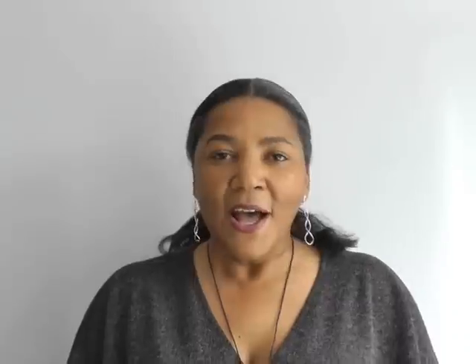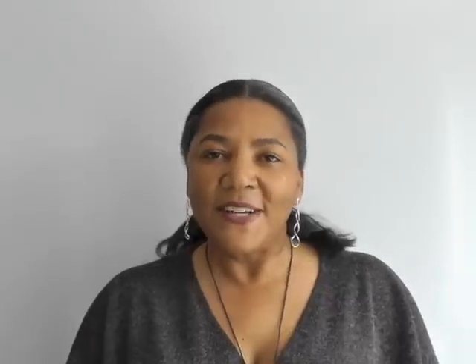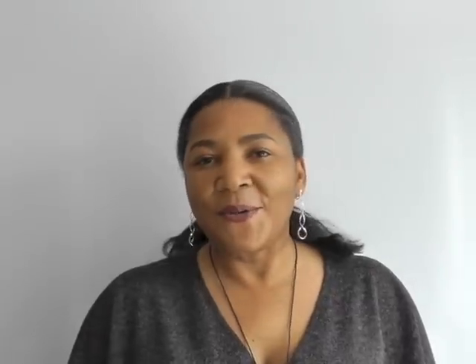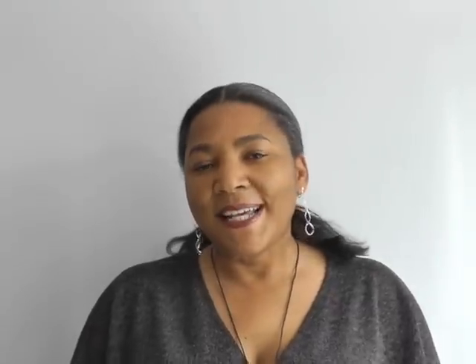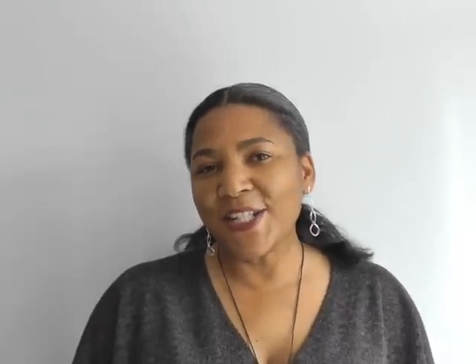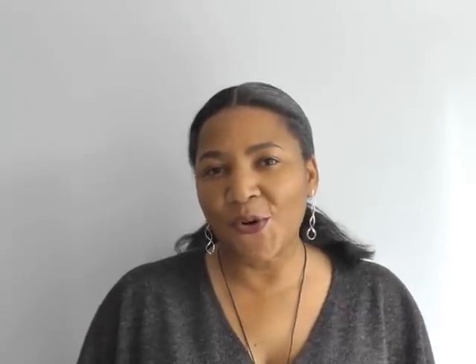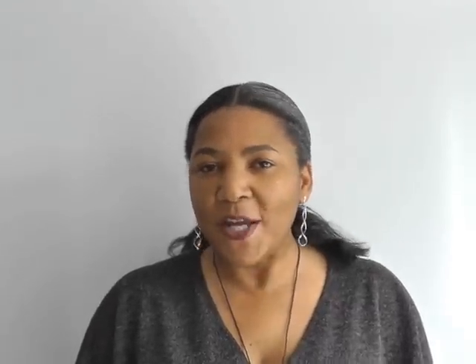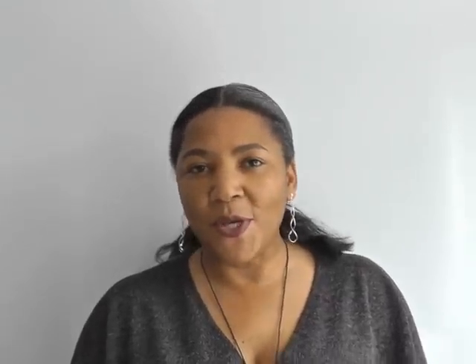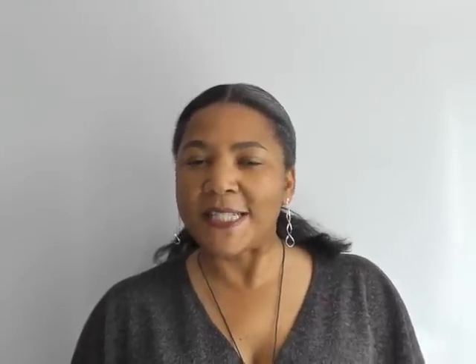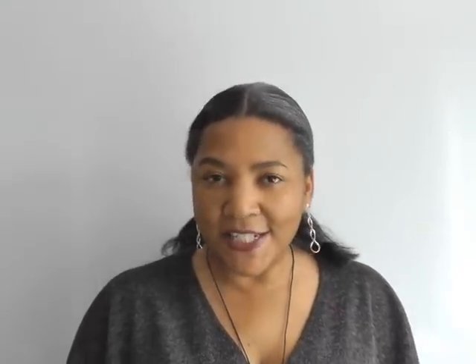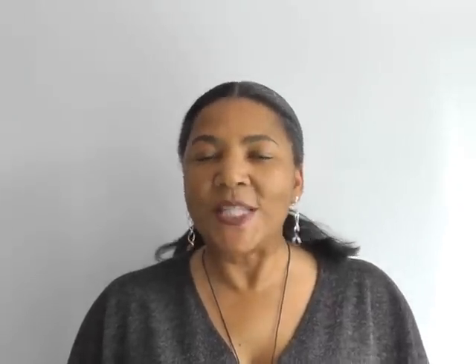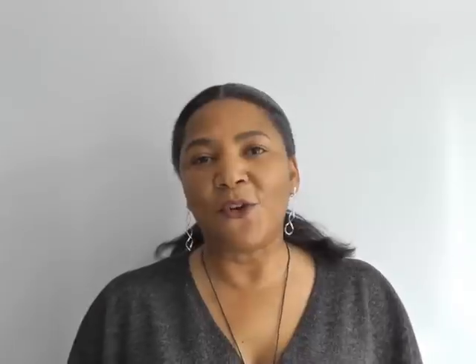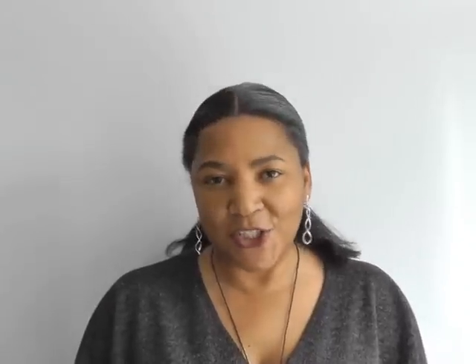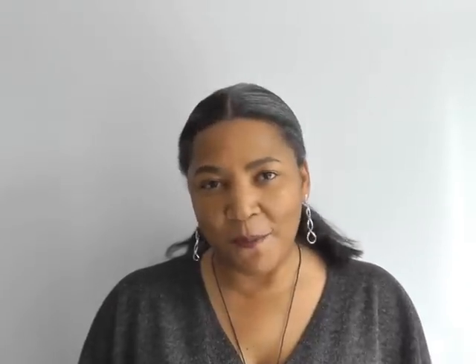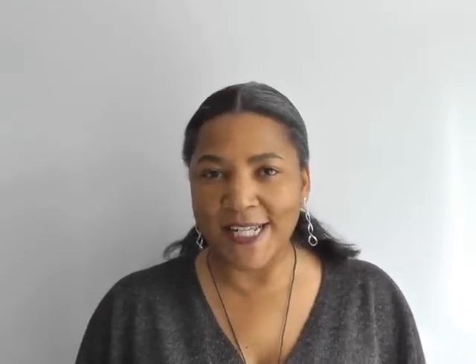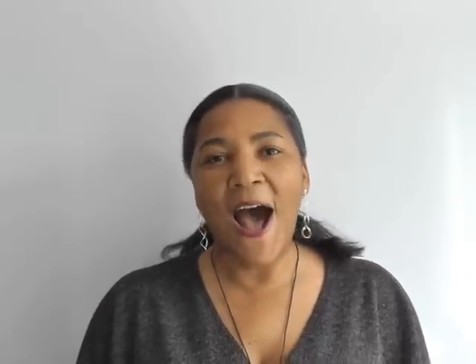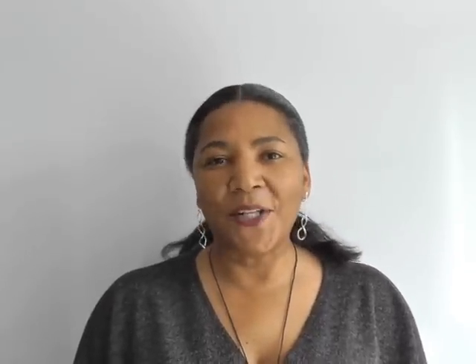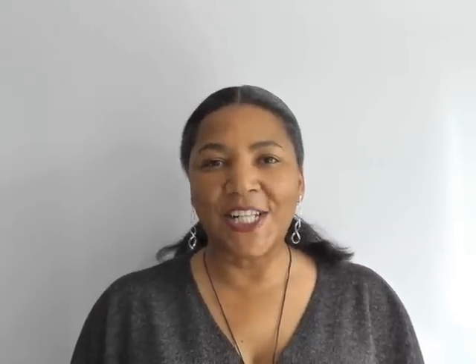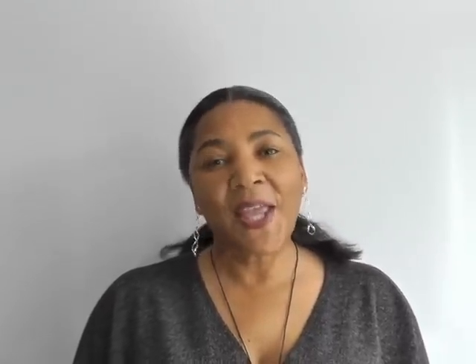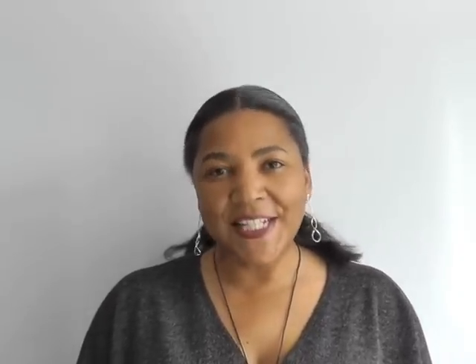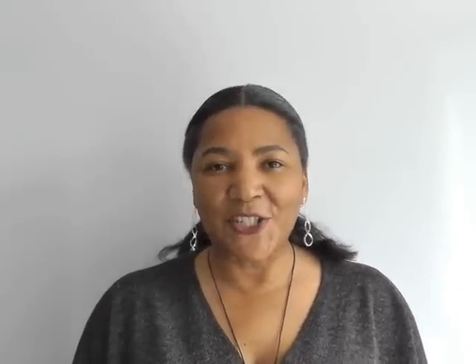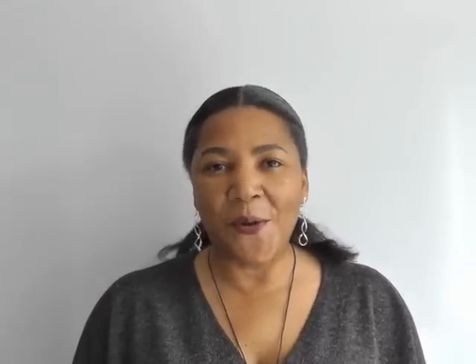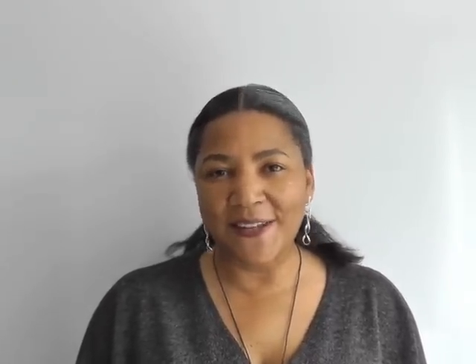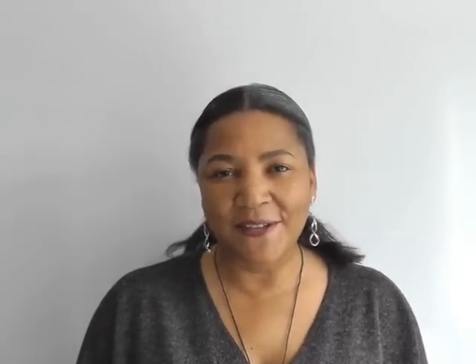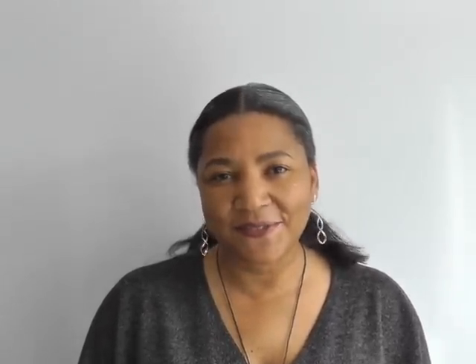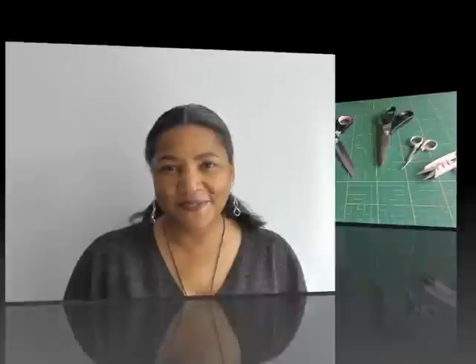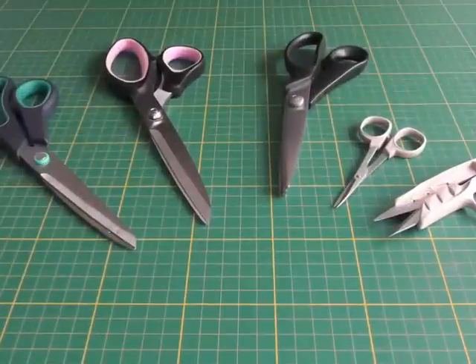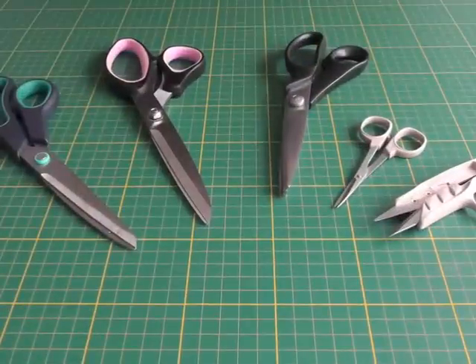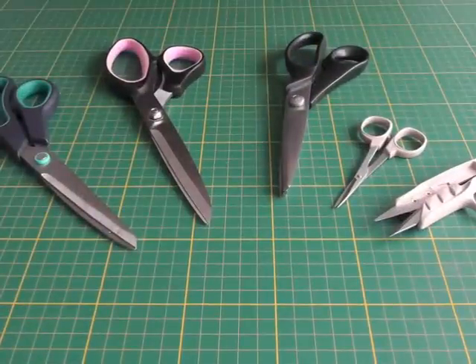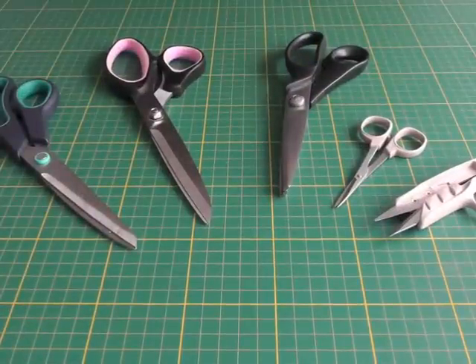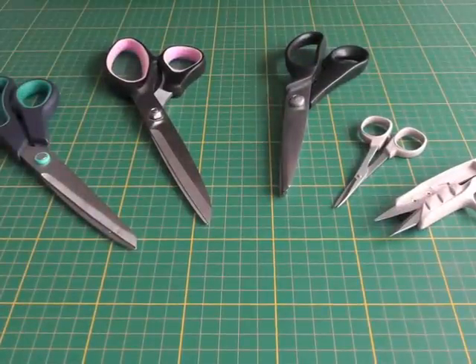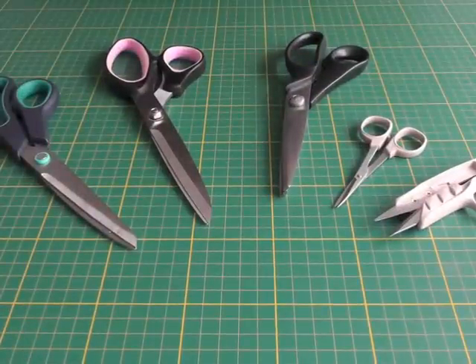Hello fashion sewers! In today's tutorial I'm going to be talking about scissors that you need for your fashion sewing projects. I'm Colleen G. Lee and this is Fashion Sewing Blog TV. These are the array of scissors you need for your sewing projects.